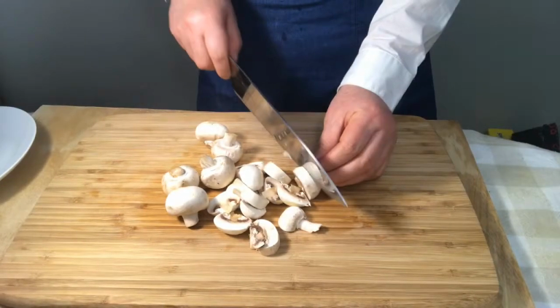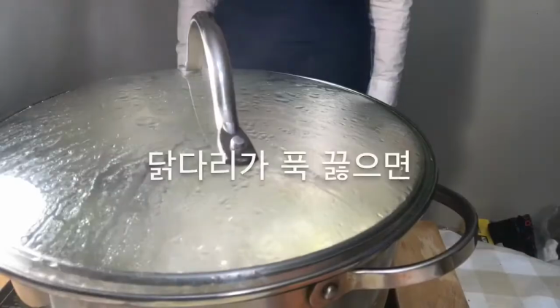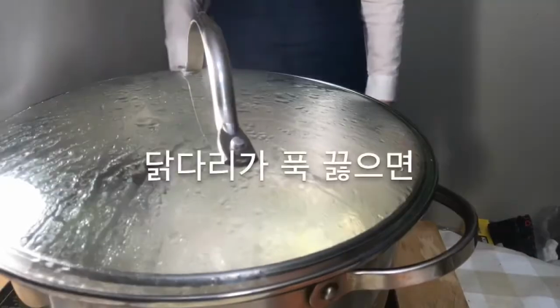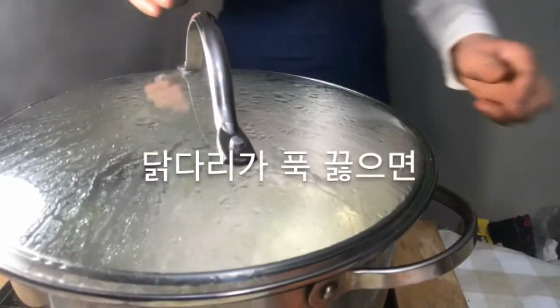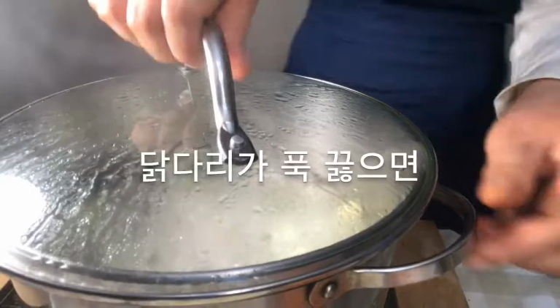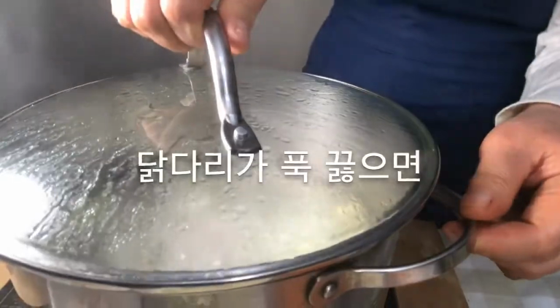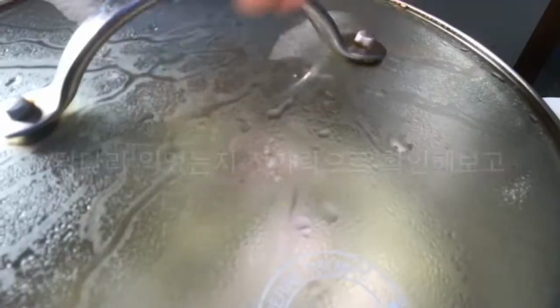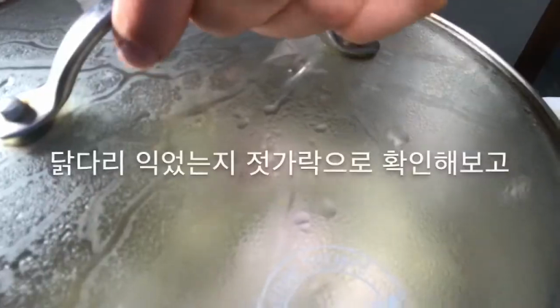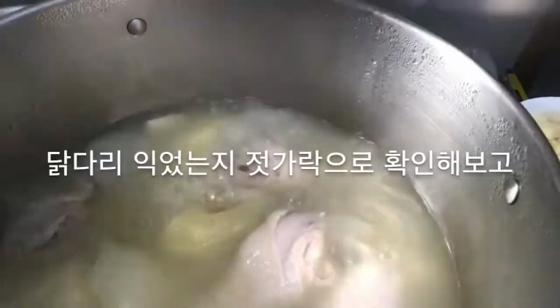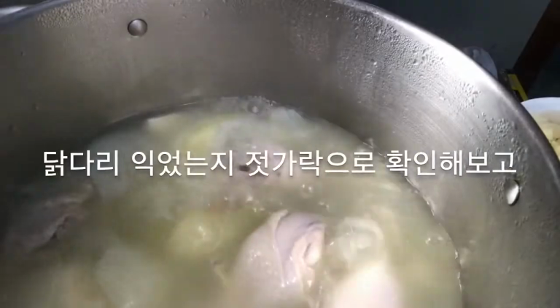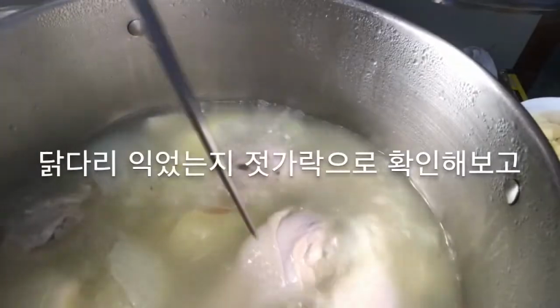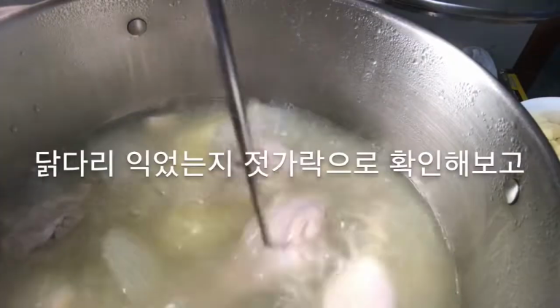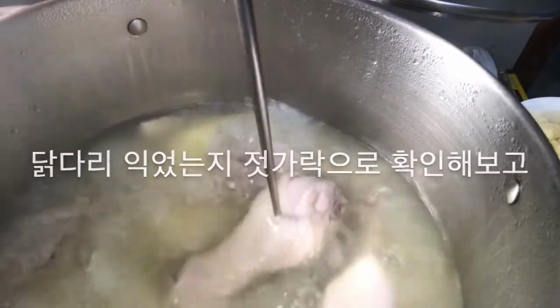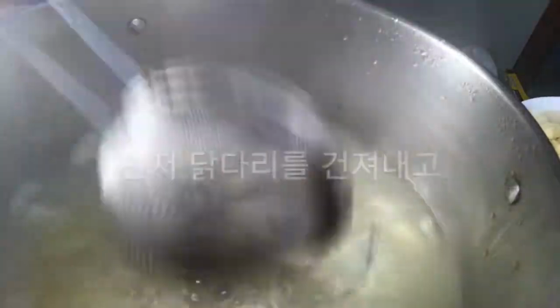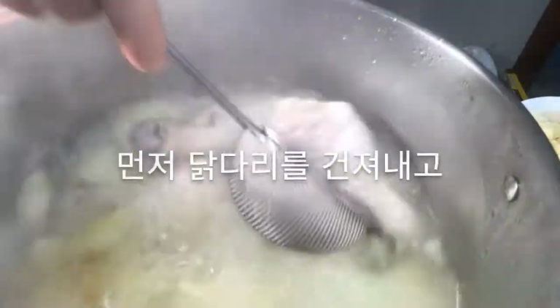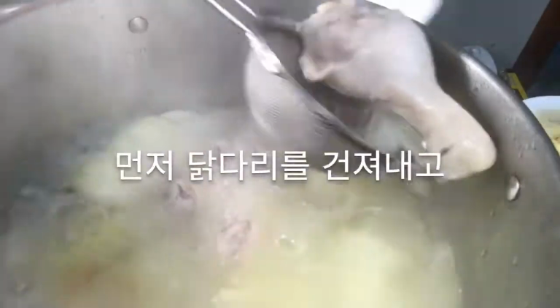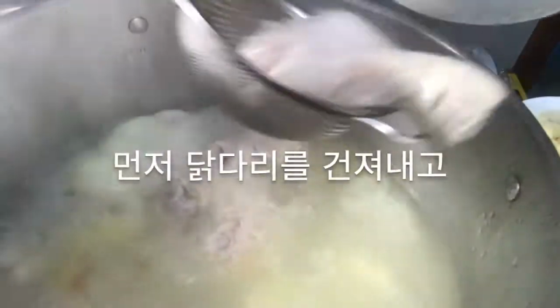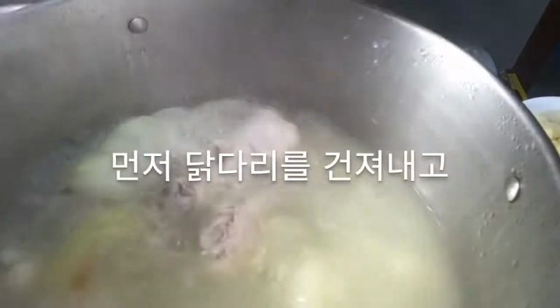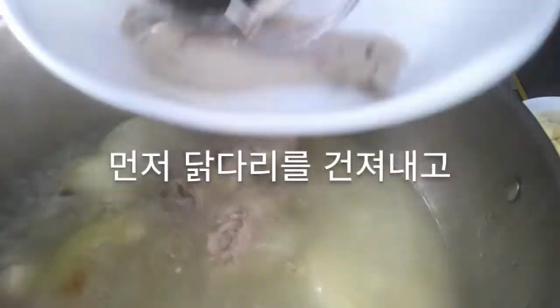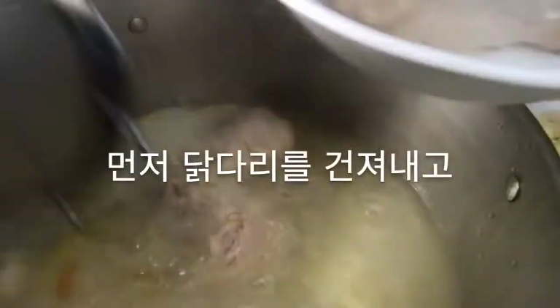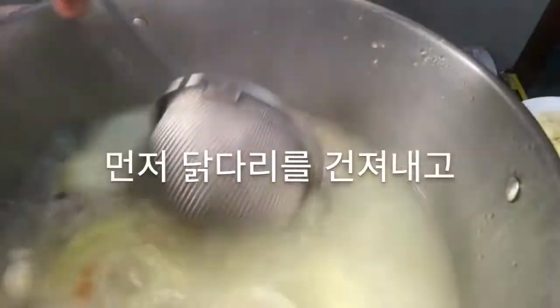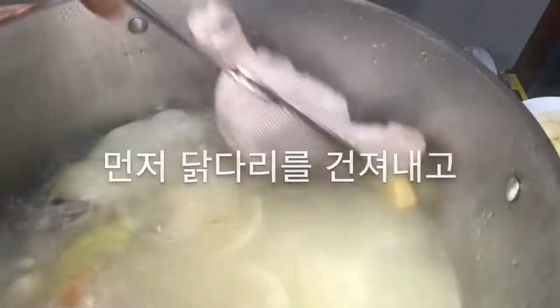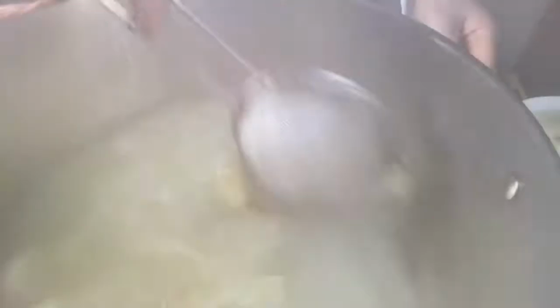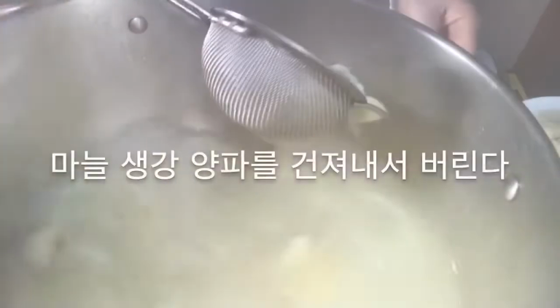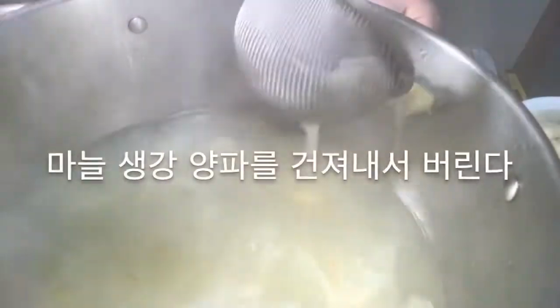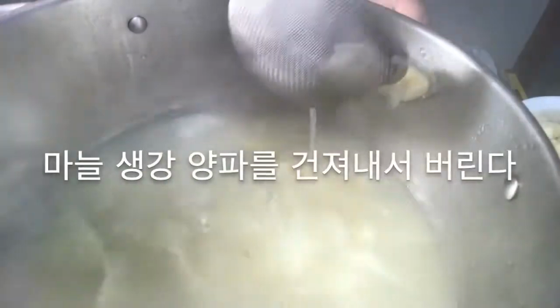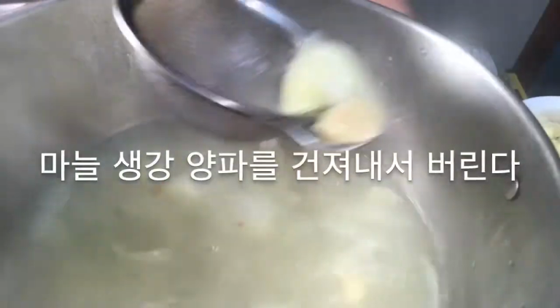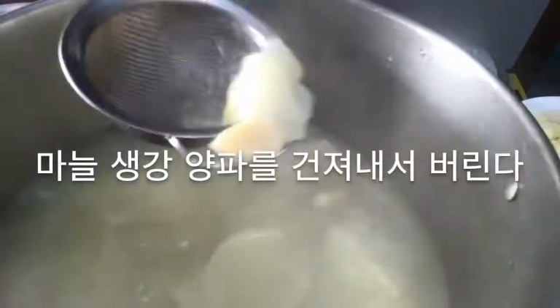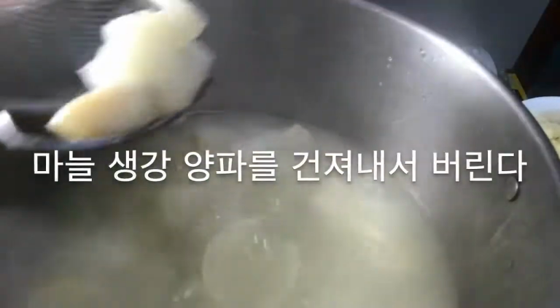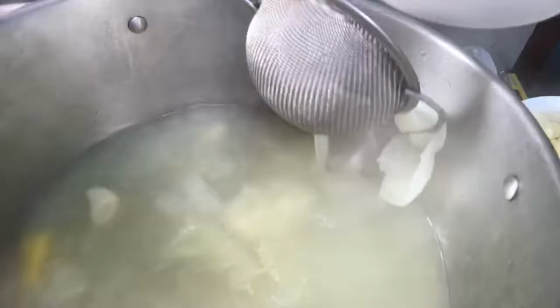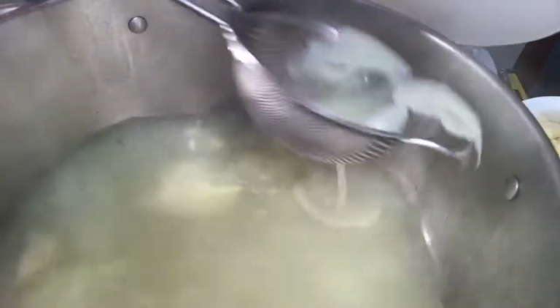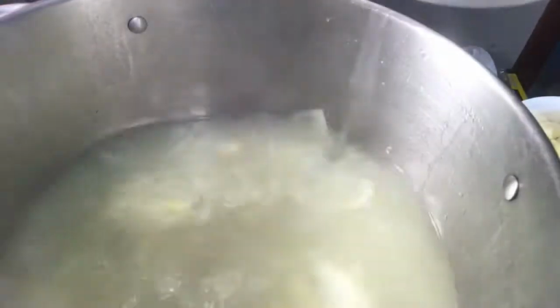After the ingredients are all boiled, put the drumstick aside. And throw out the garlic, onion, and ginger.